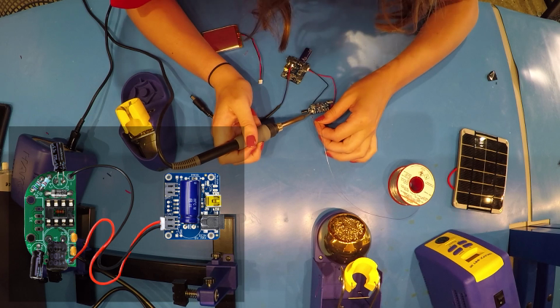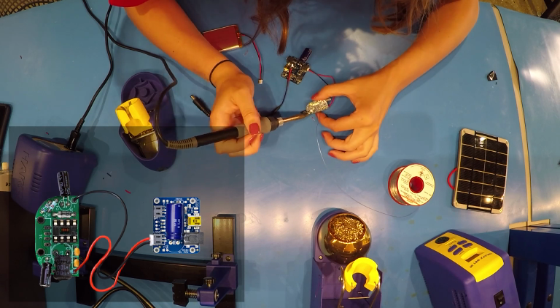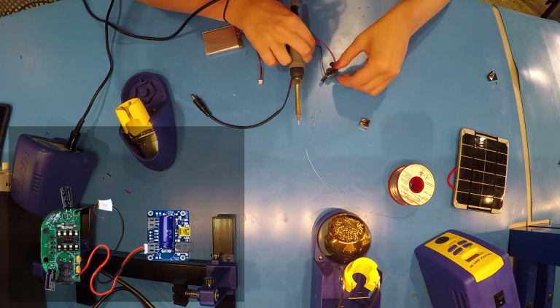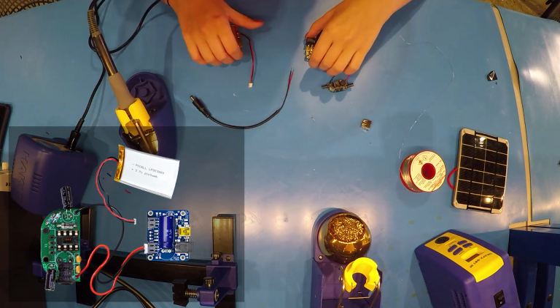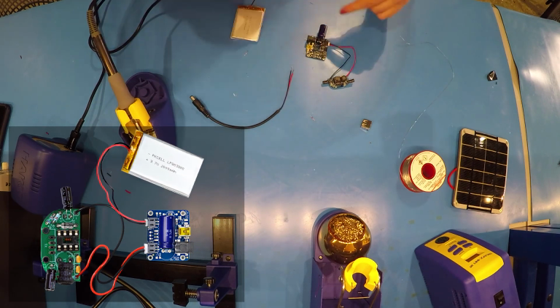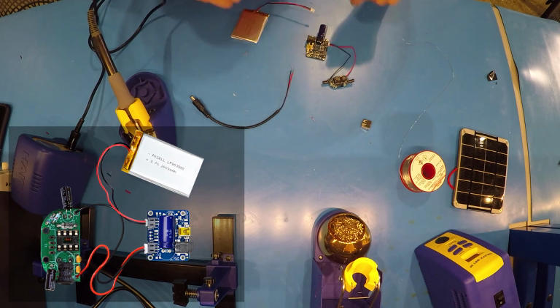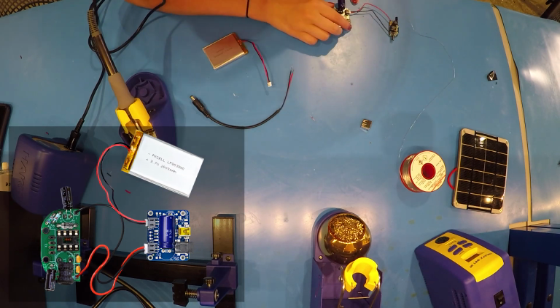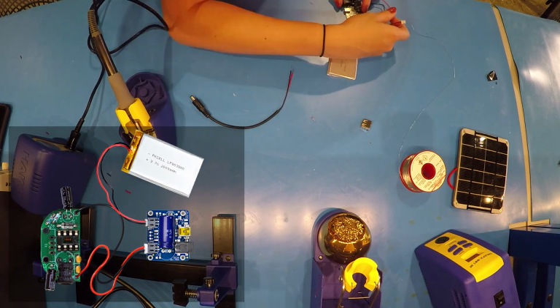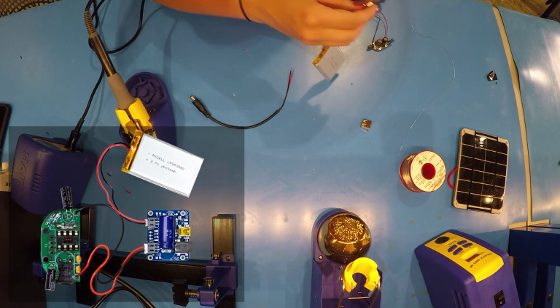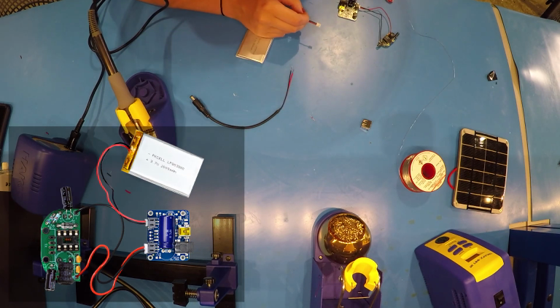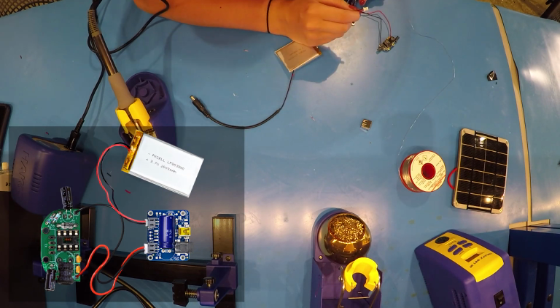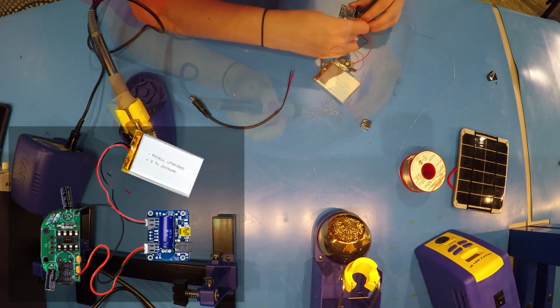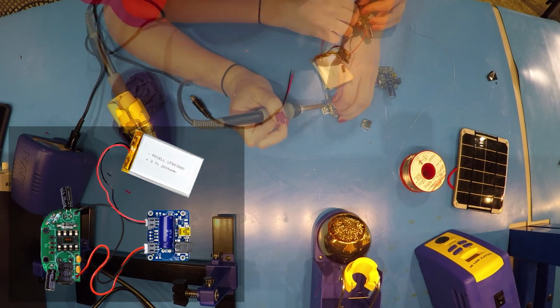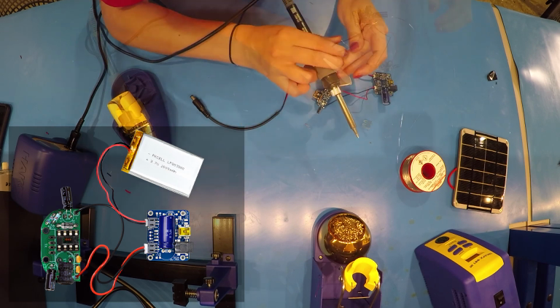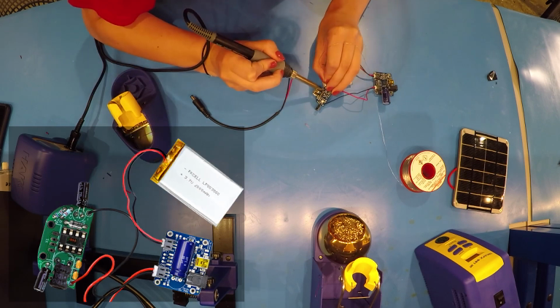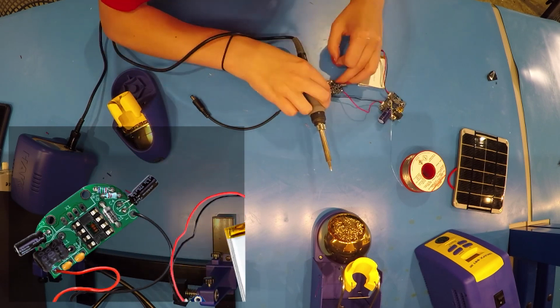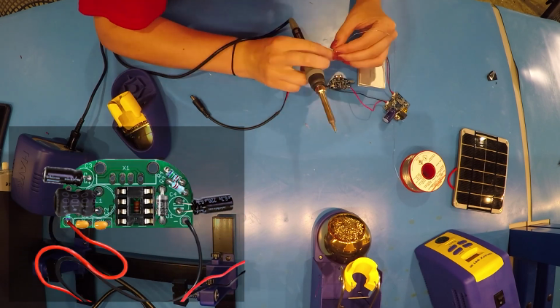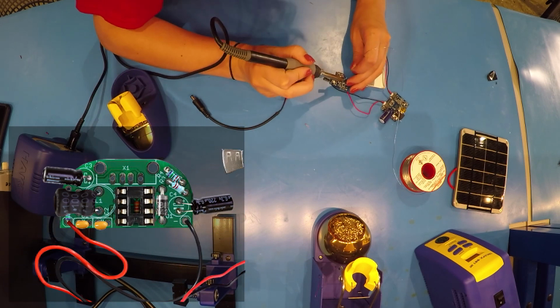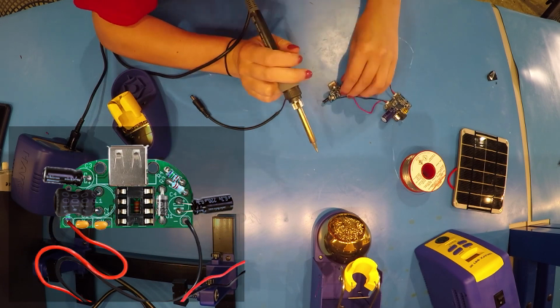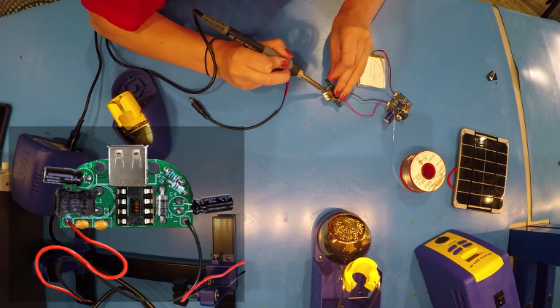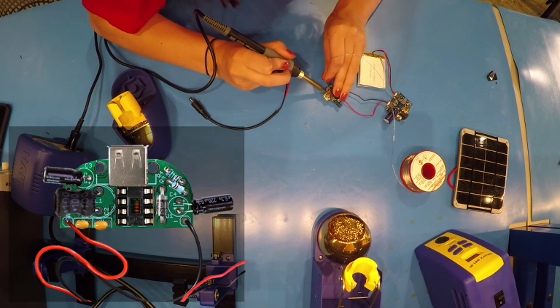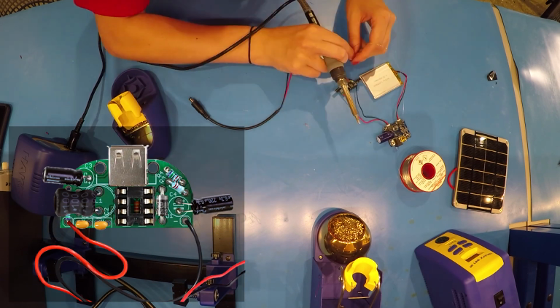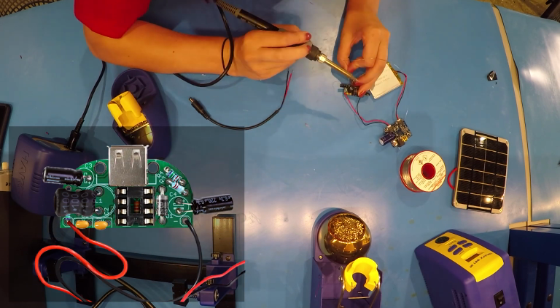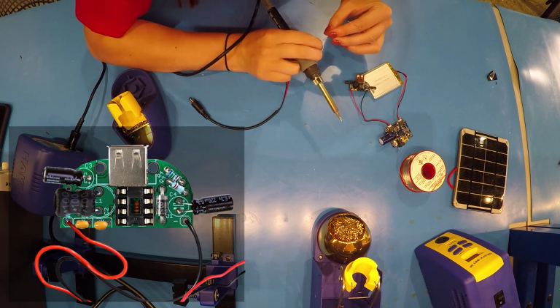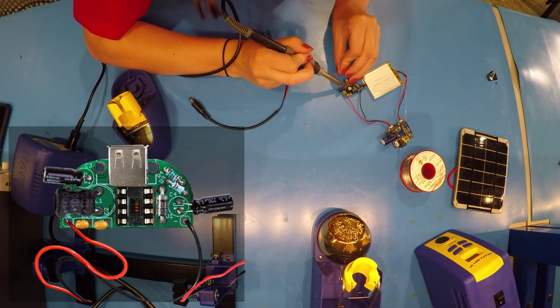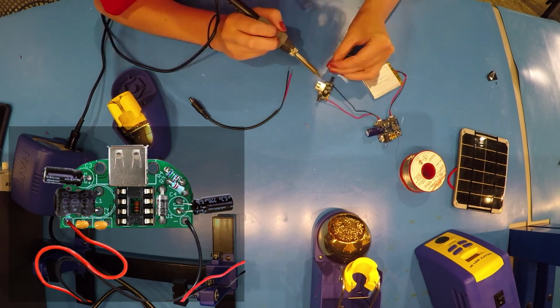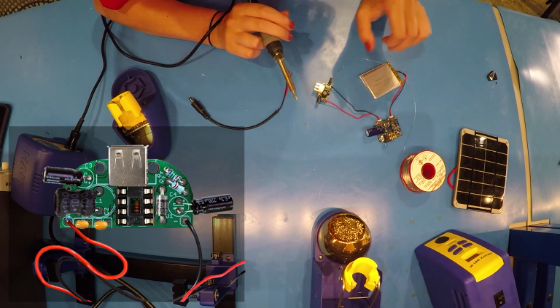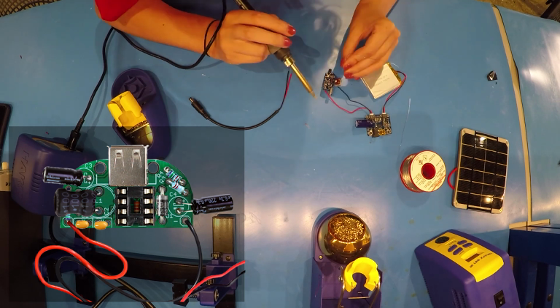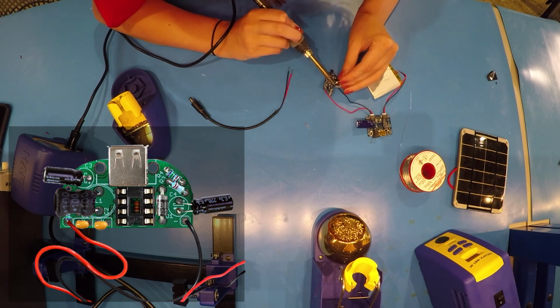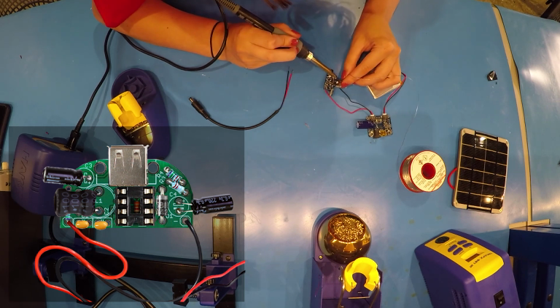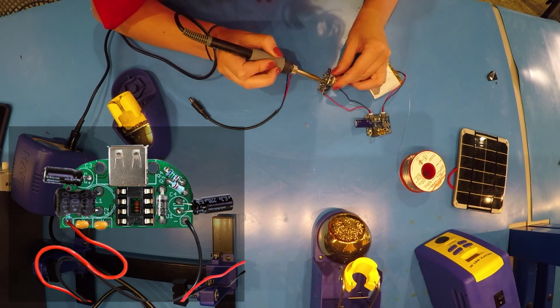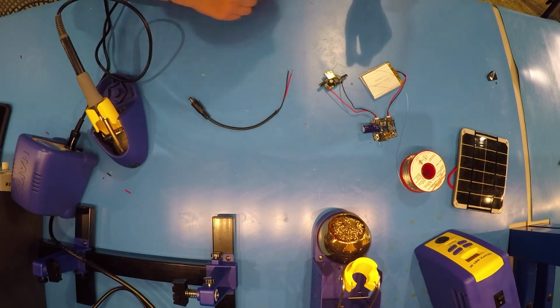Next, we are going to attach our lithium battery to our LiPoly Kit. Our final step of soldering is going to attach our USB connector to our Minty Boost Kit. This will require a decent amount of solder.